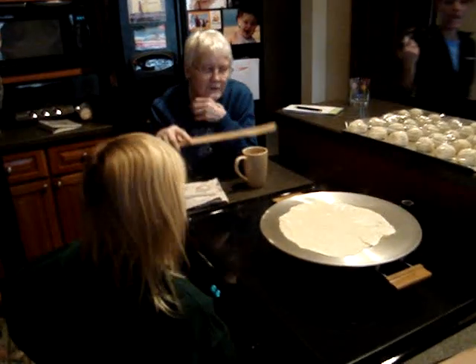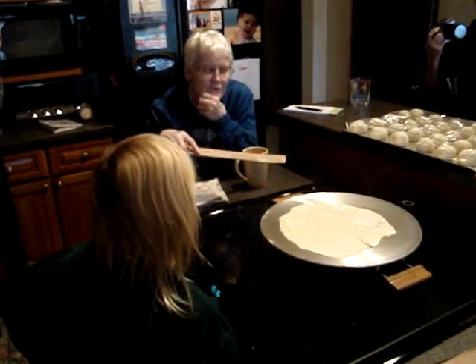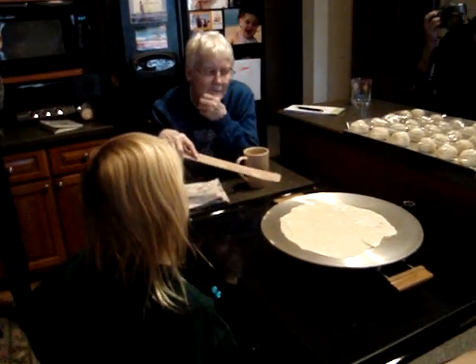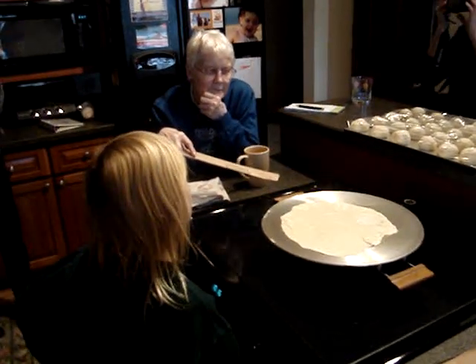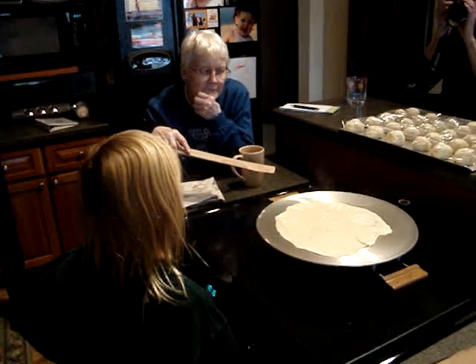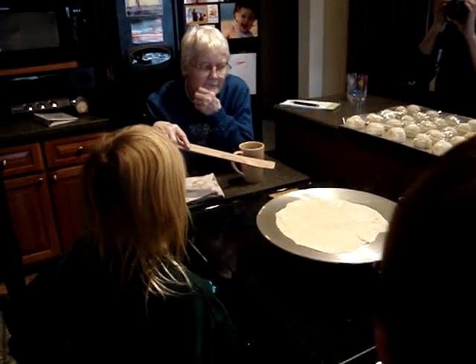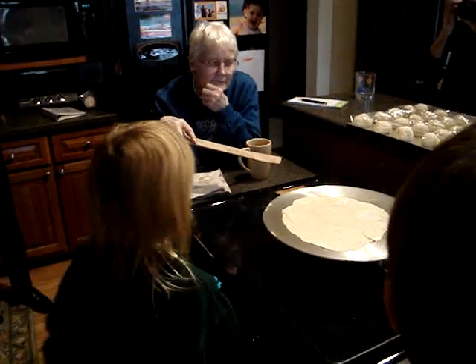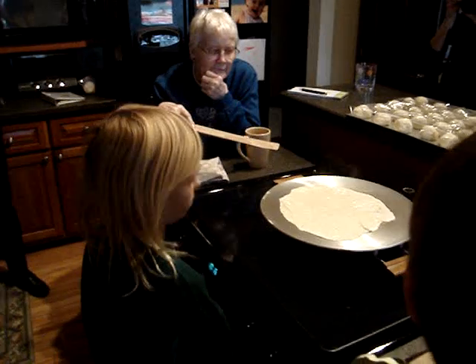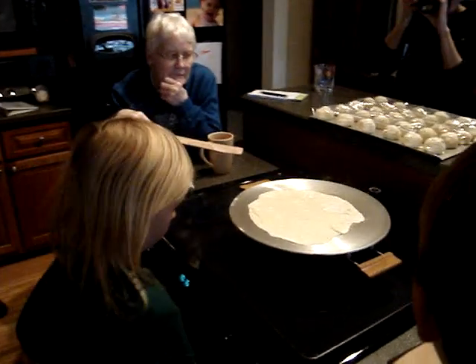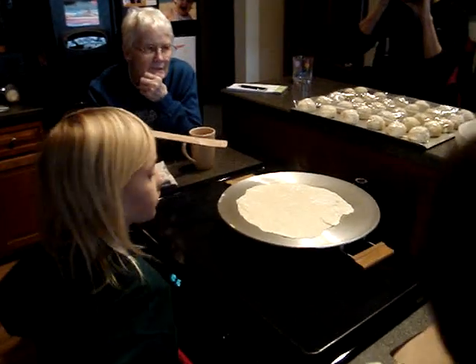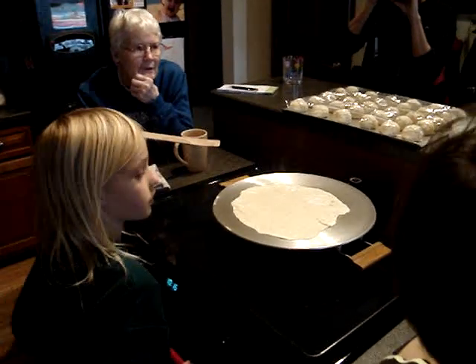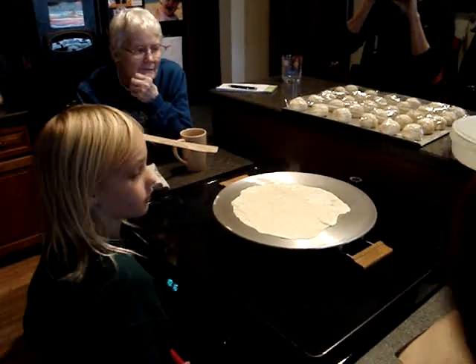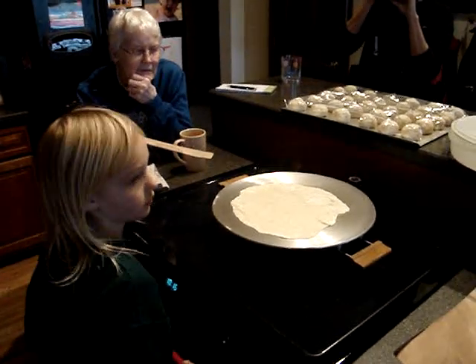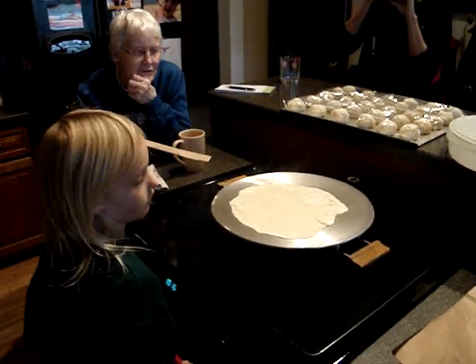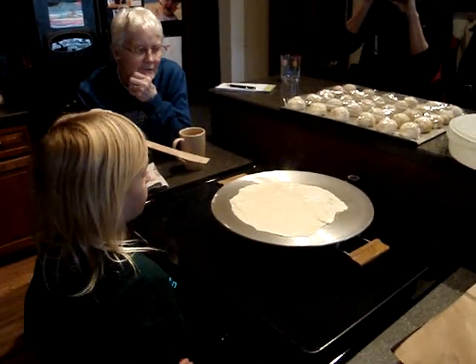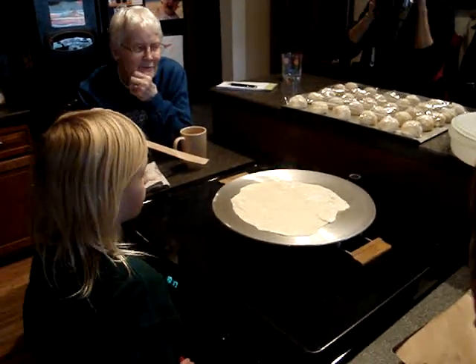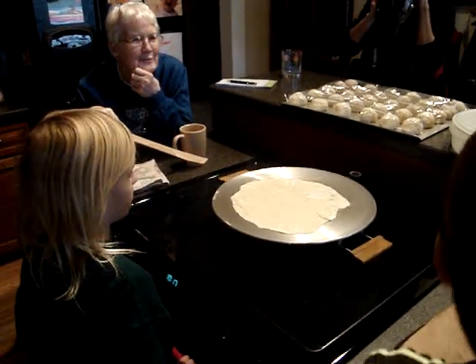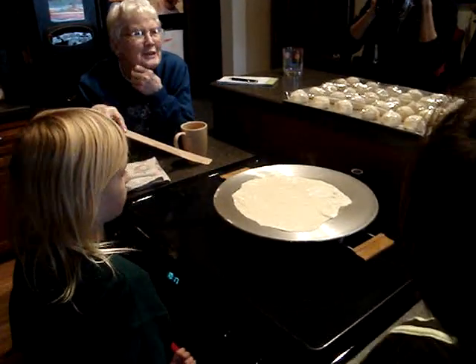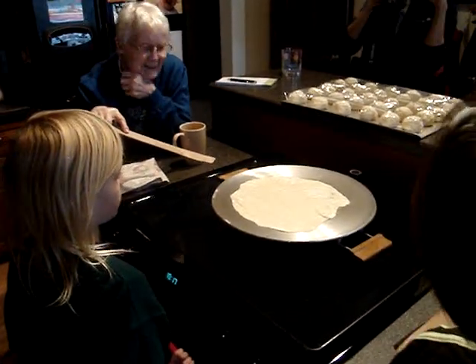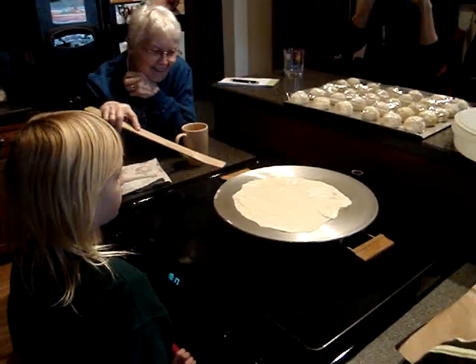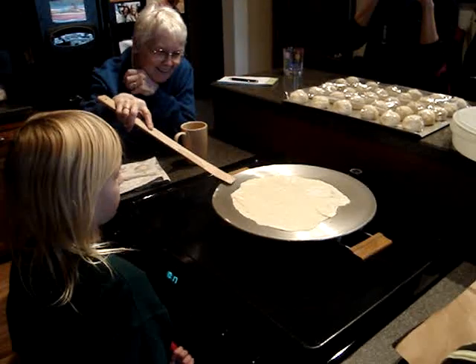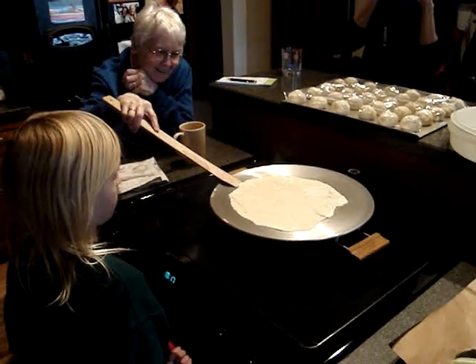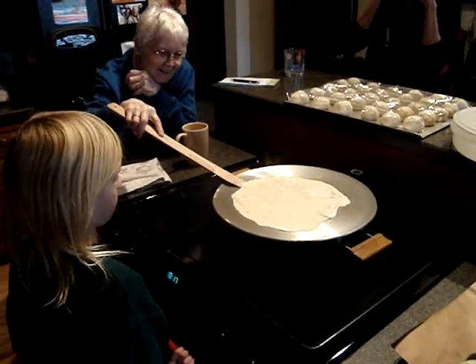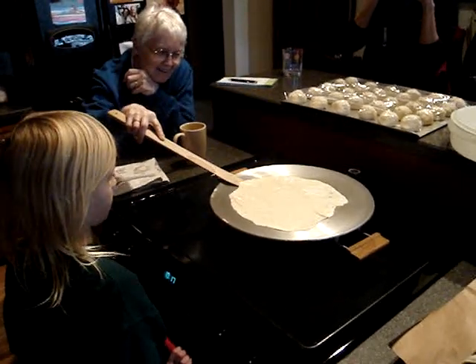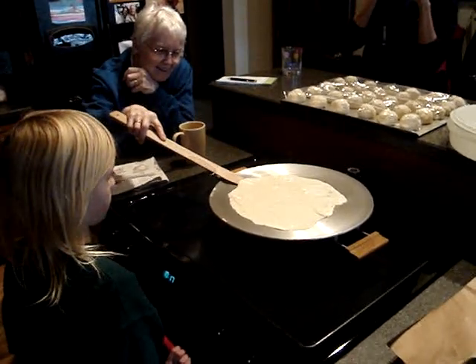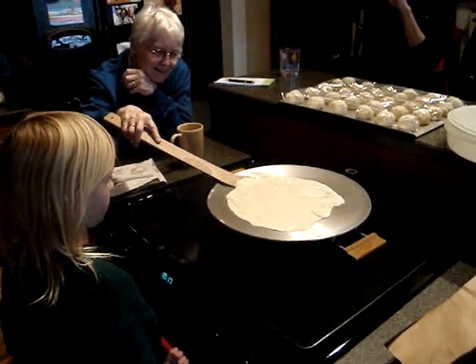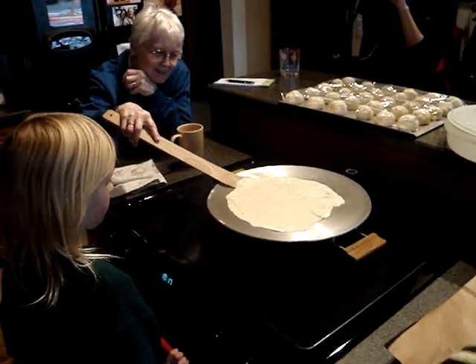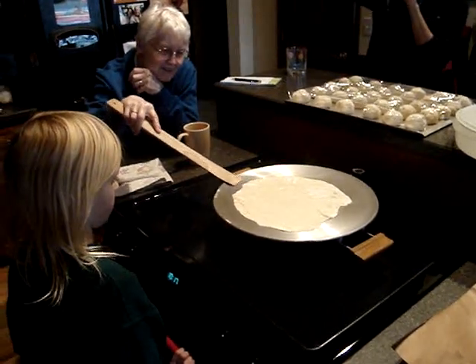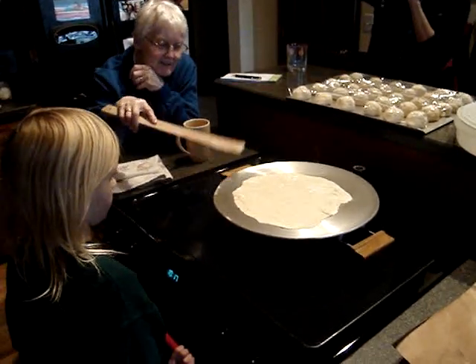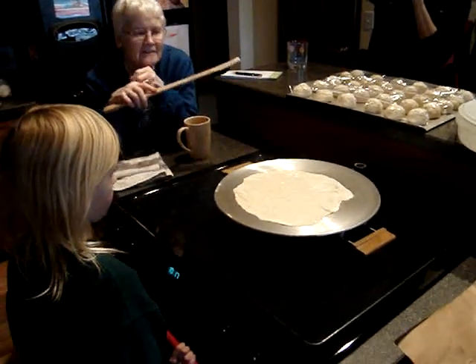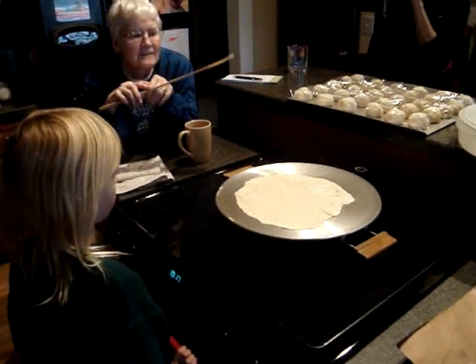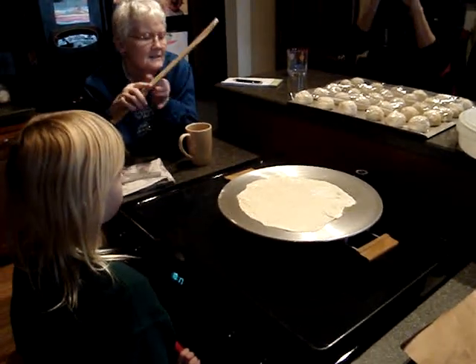It turns out it's easier to get it under there. How can you tell when it's time to be flipped? Do you just wait for the smoke? No, we need to wait until it's done bubbling.